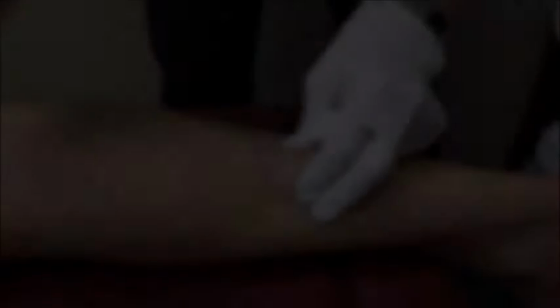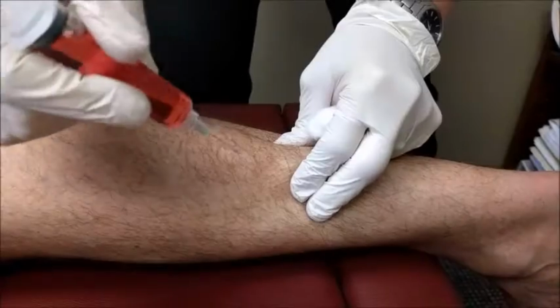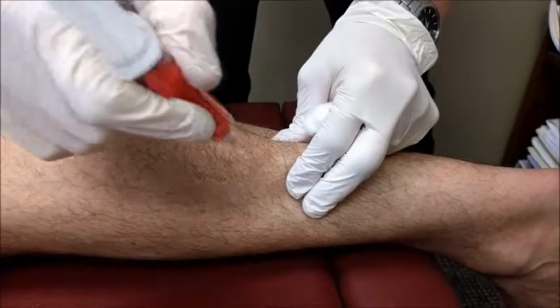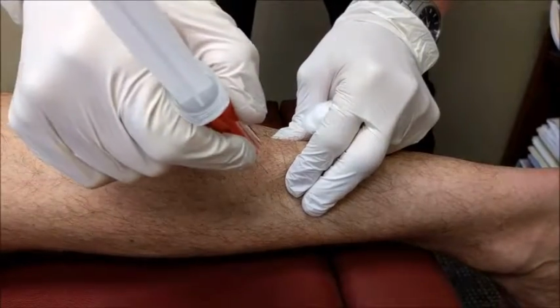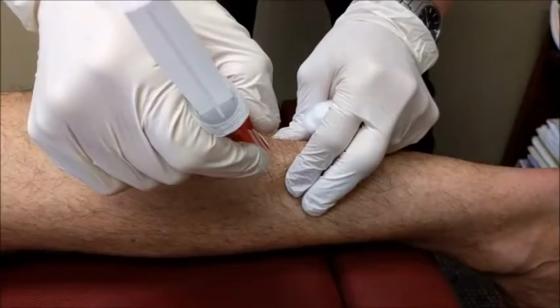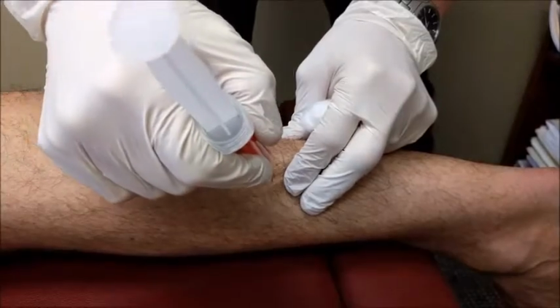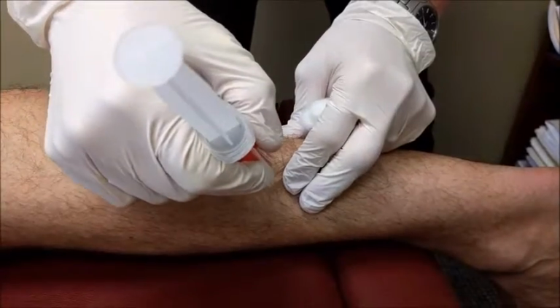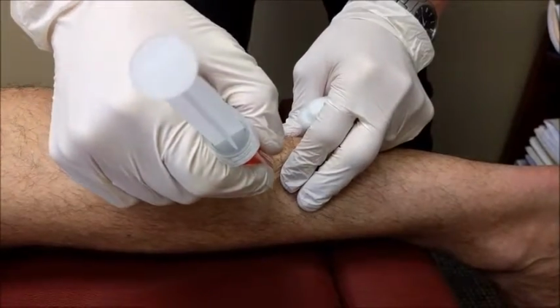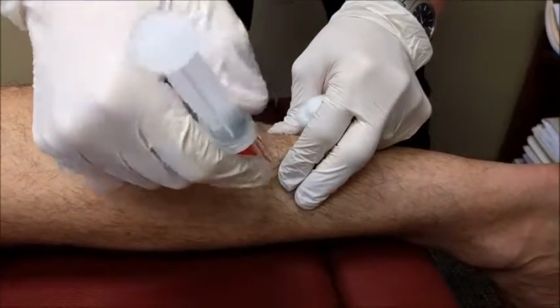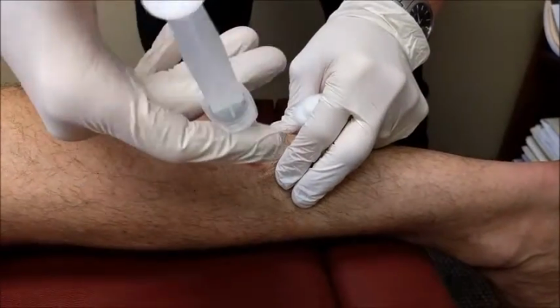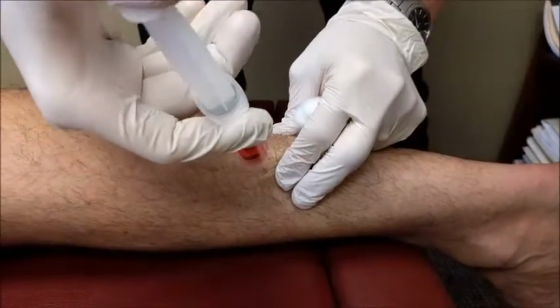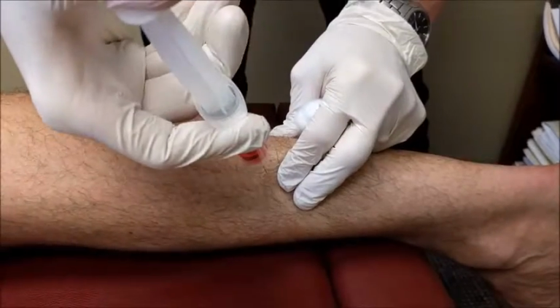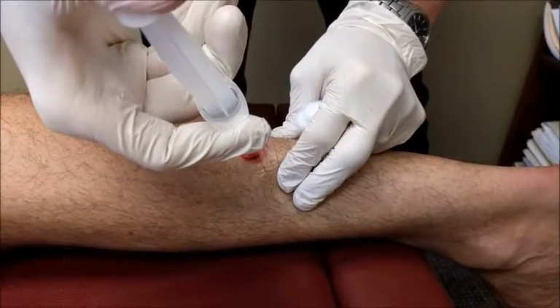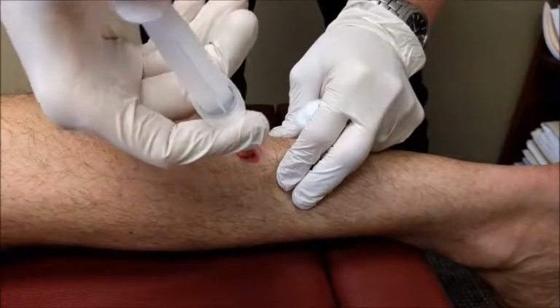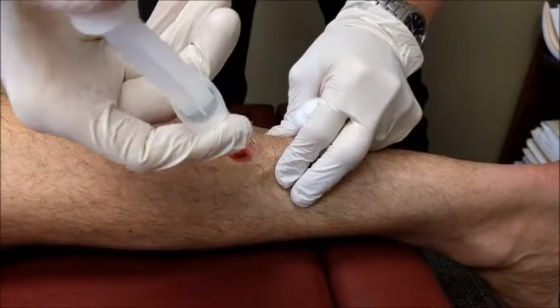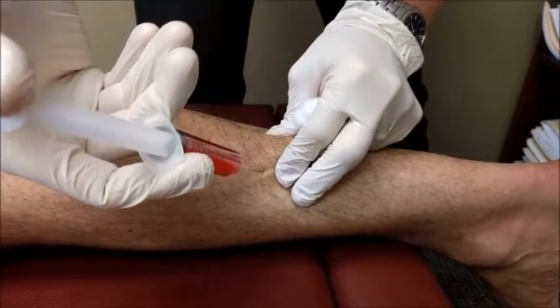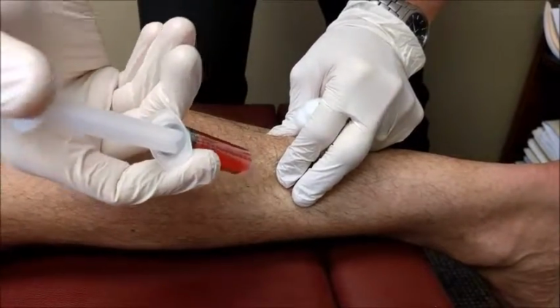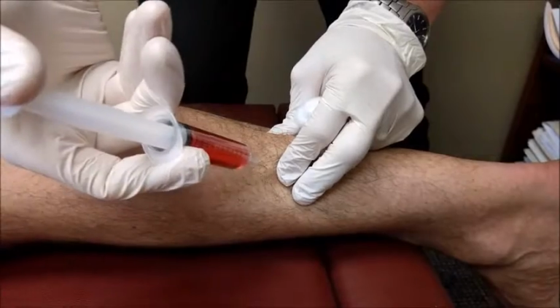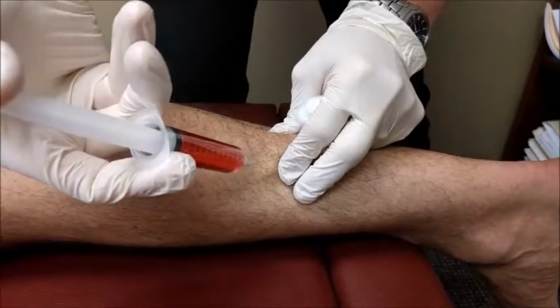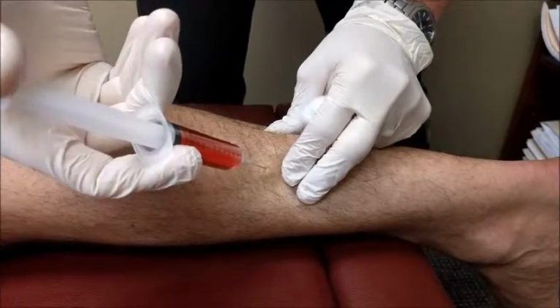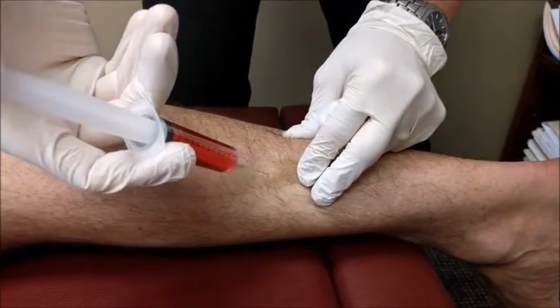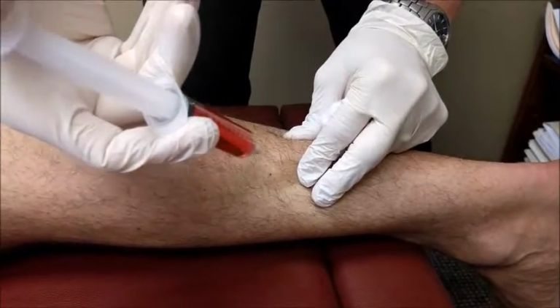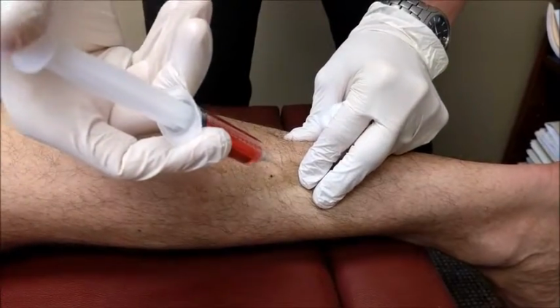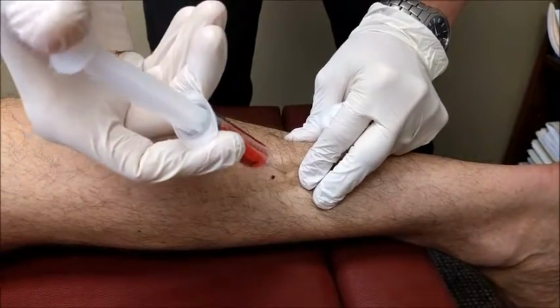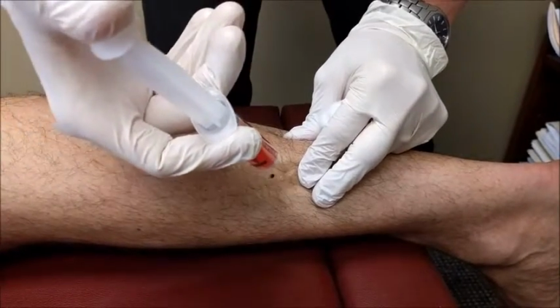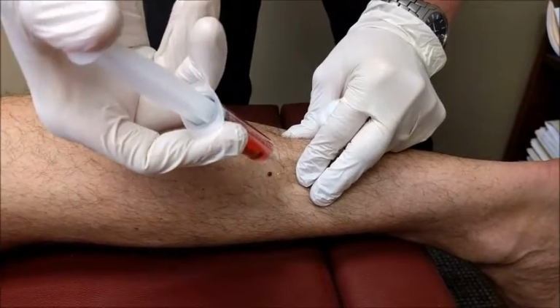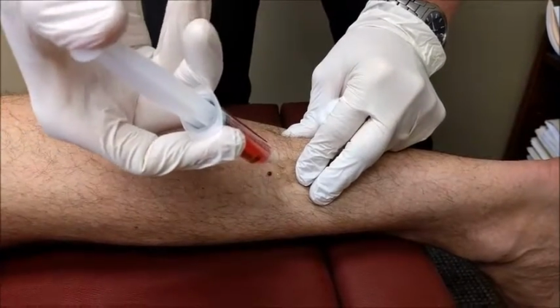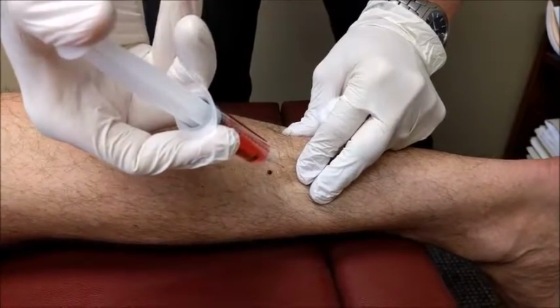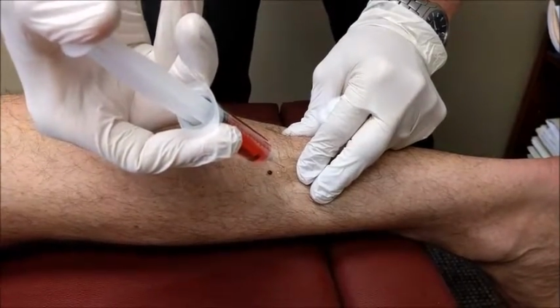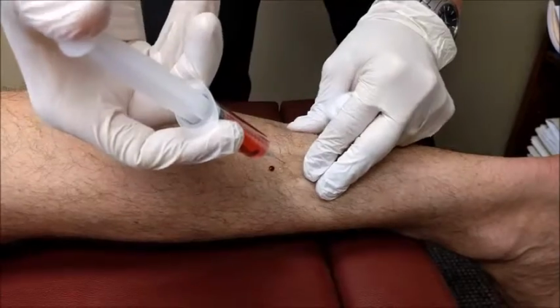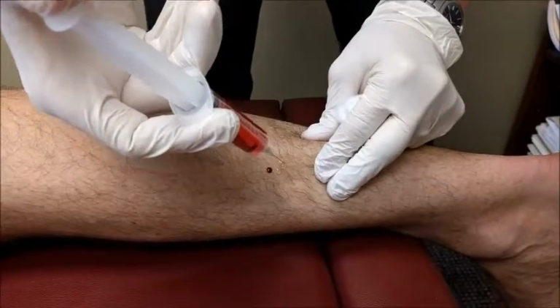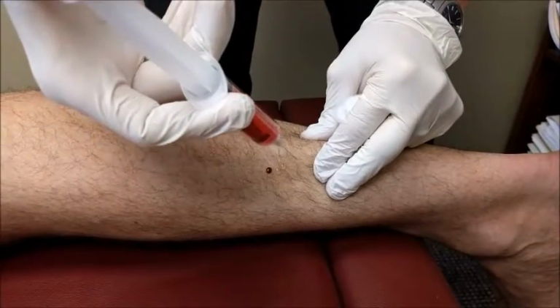This is a video of doing prolotherapy on the Achilles tendon. What you're seeing start right there is just the attachment at the beginning of the Achilles tendon from the soleus and the gastrocs.